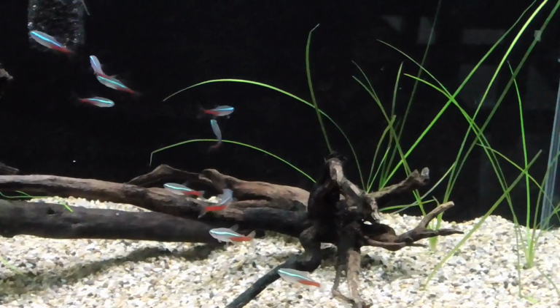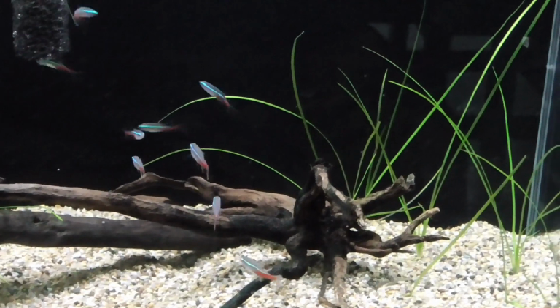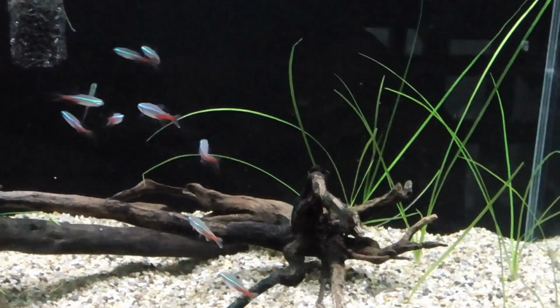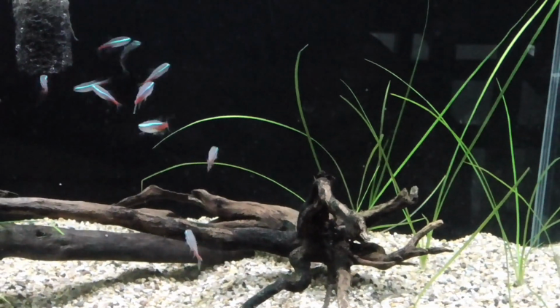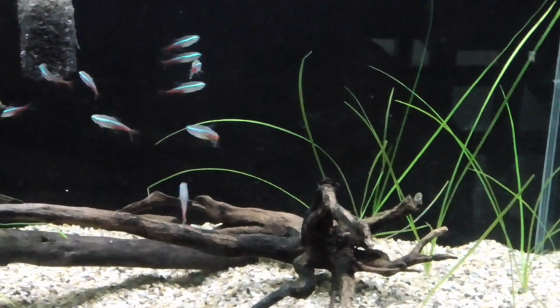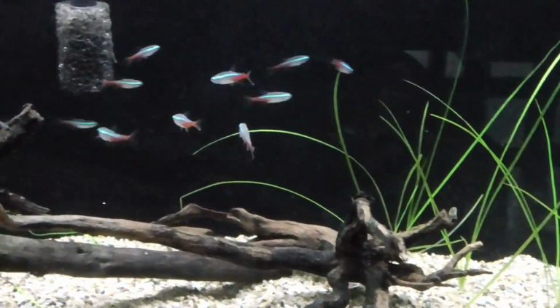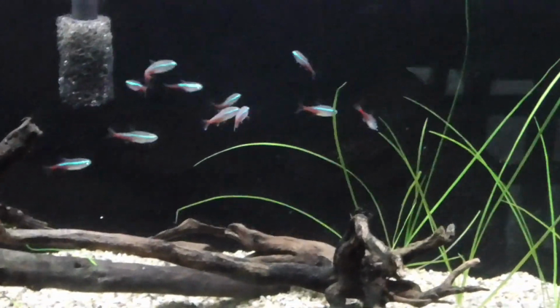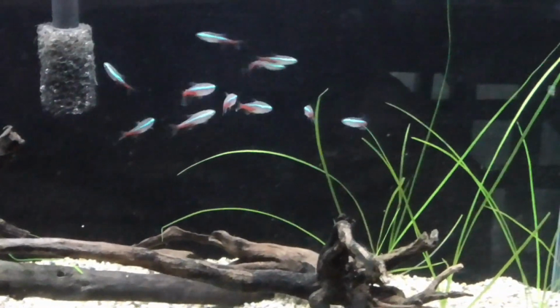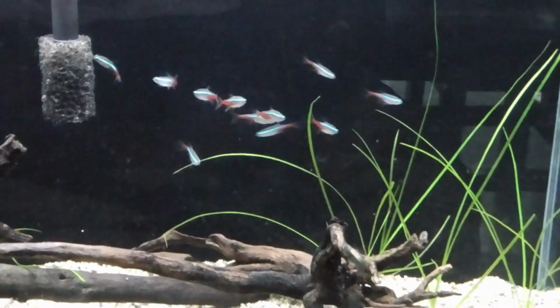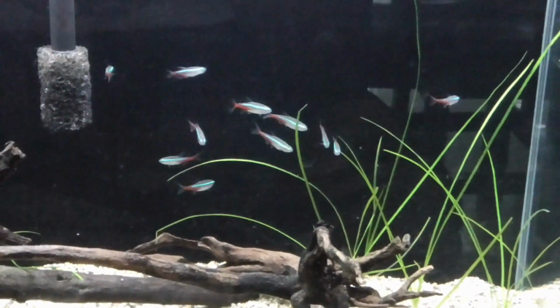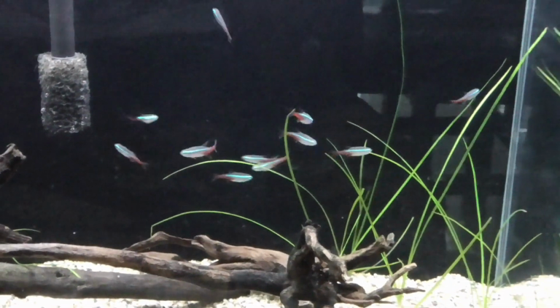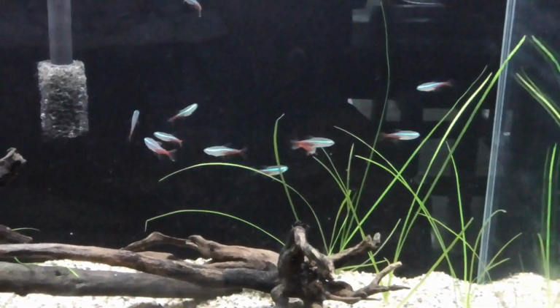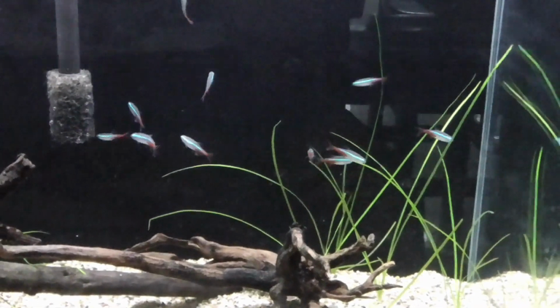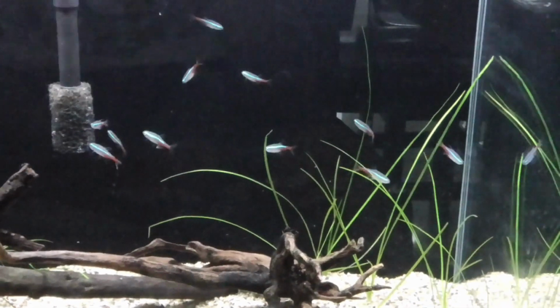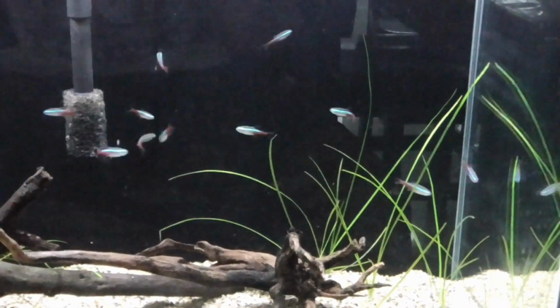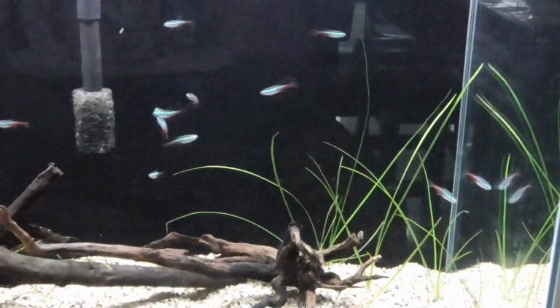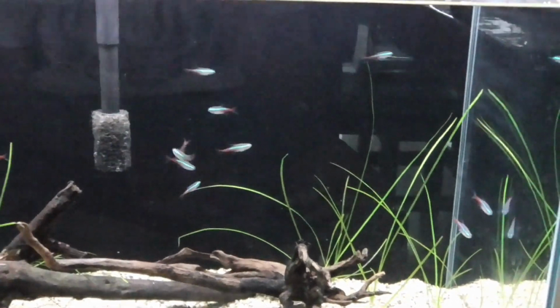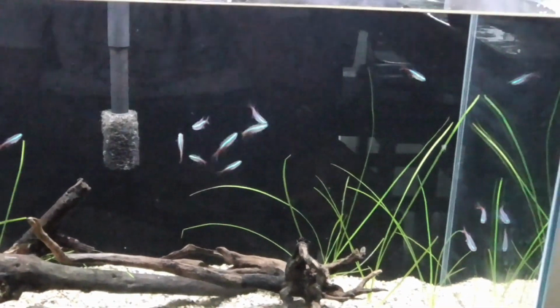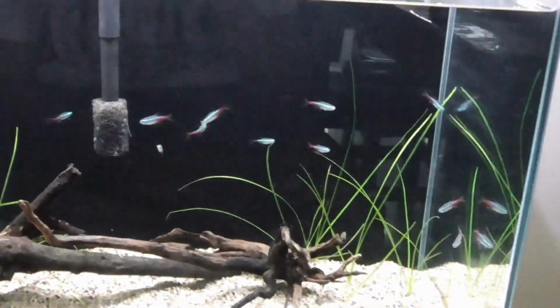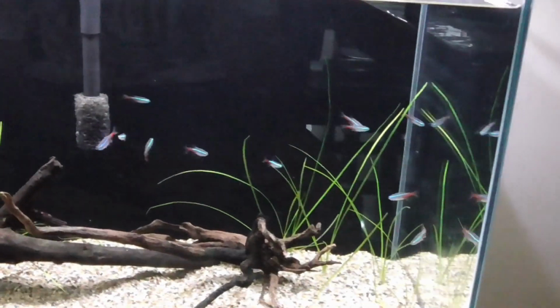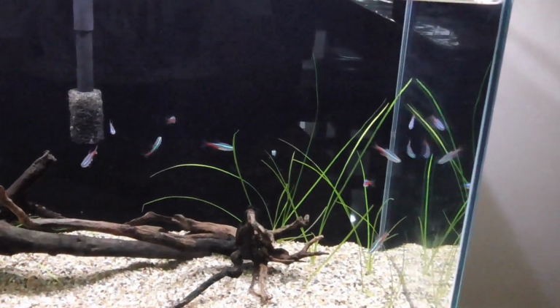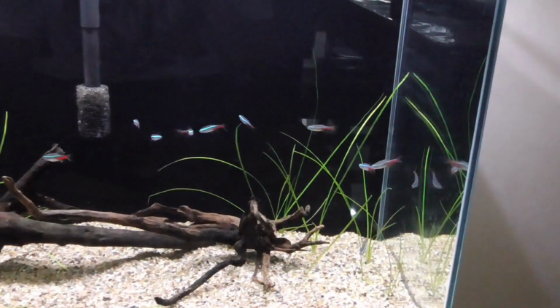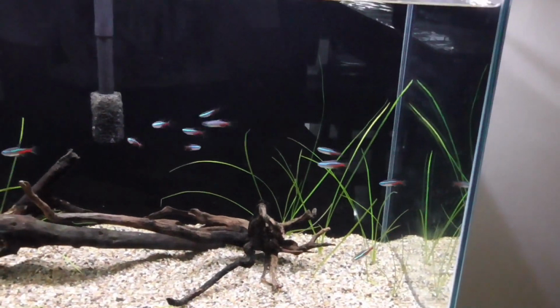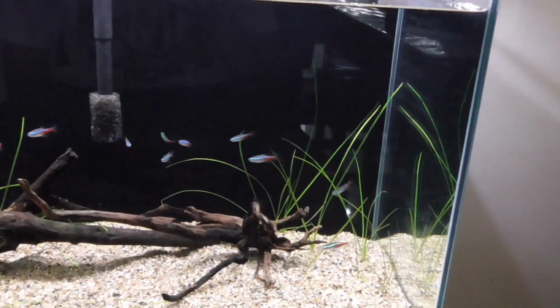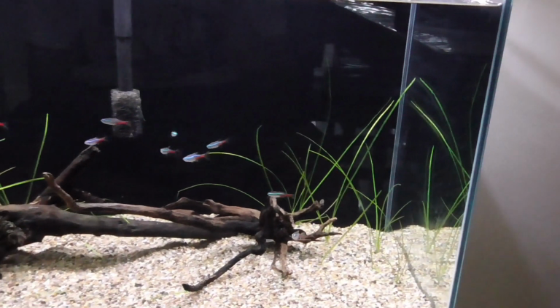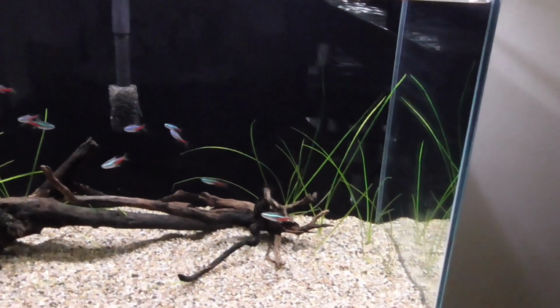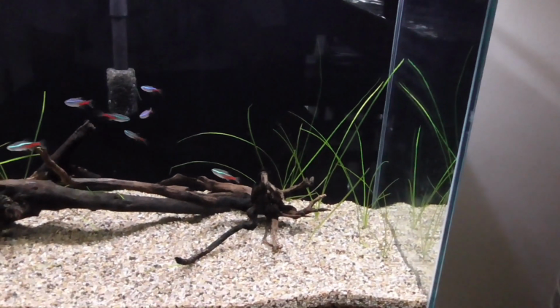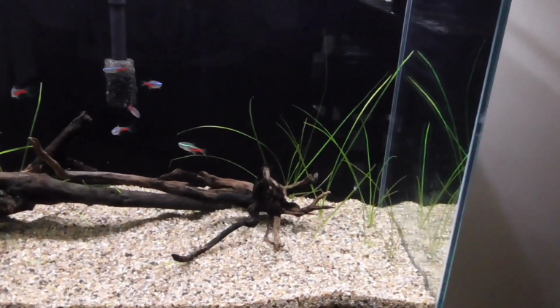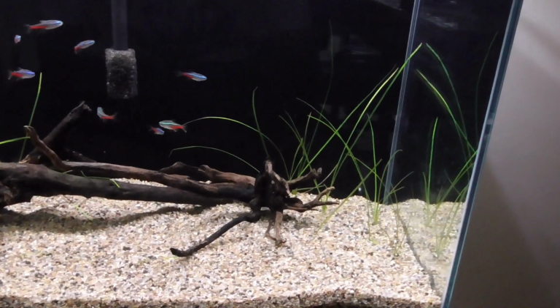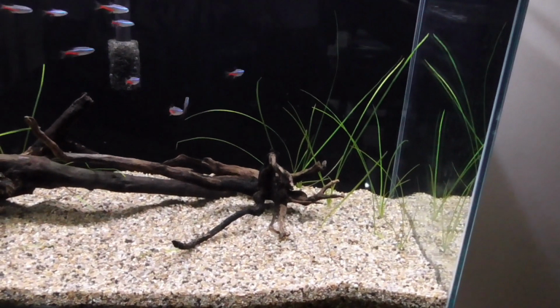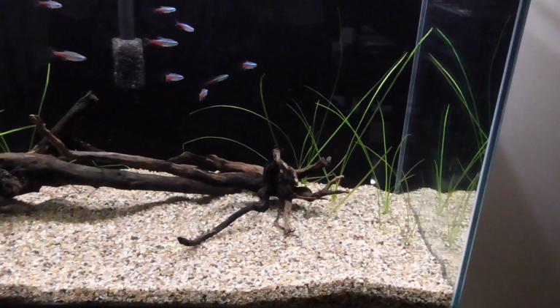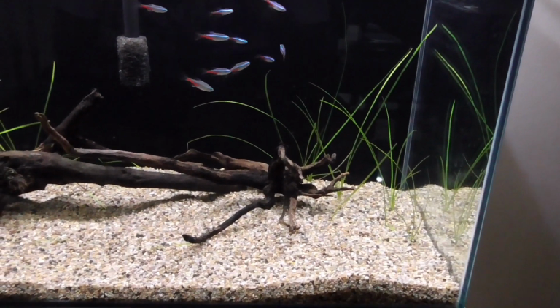I thought to myself, okay, one death should be no problem, since the rest of the neons were doing well. But again, a few days later, another one died. And from here, they kept dying one by one each day.